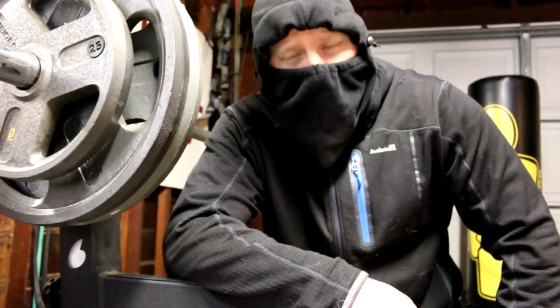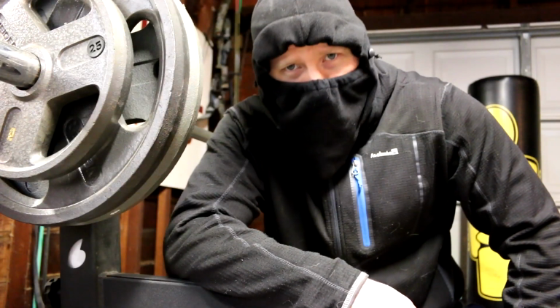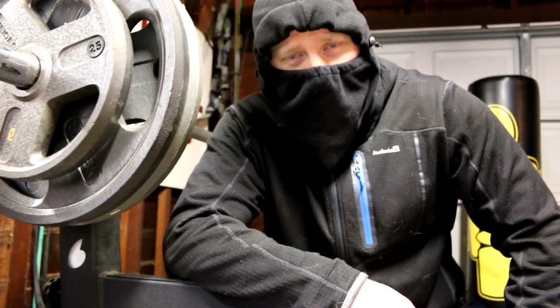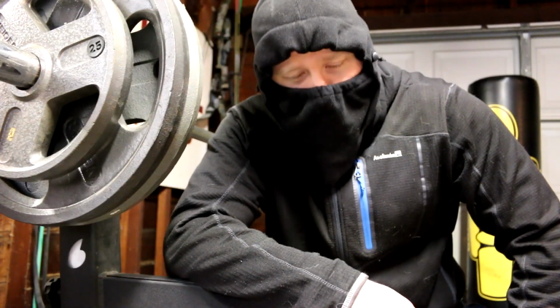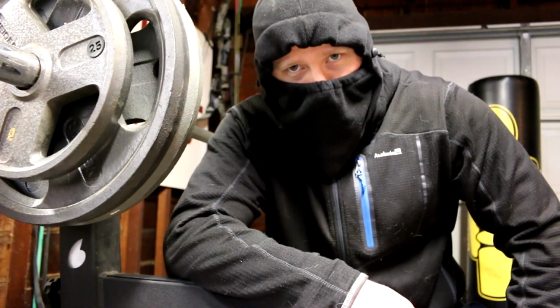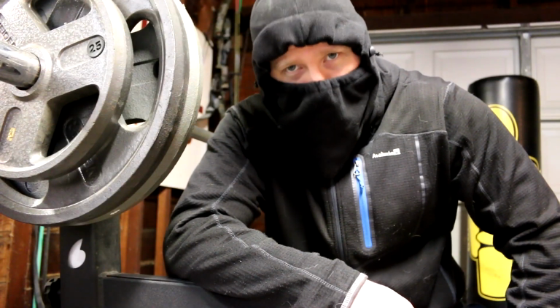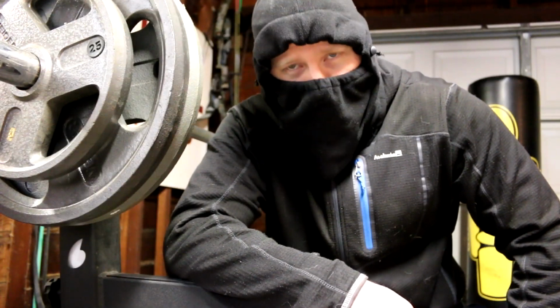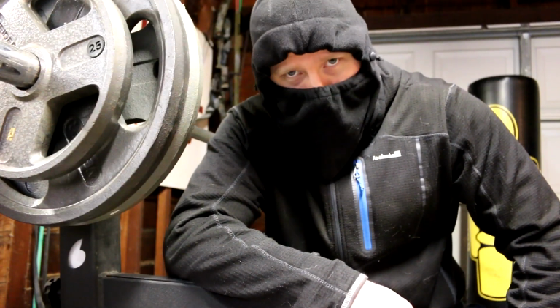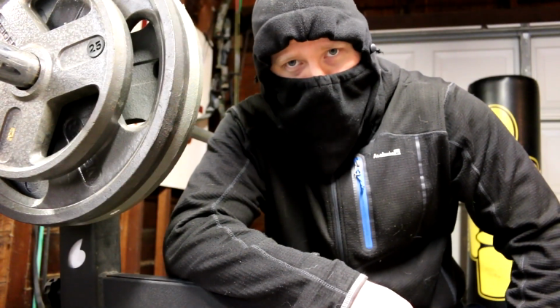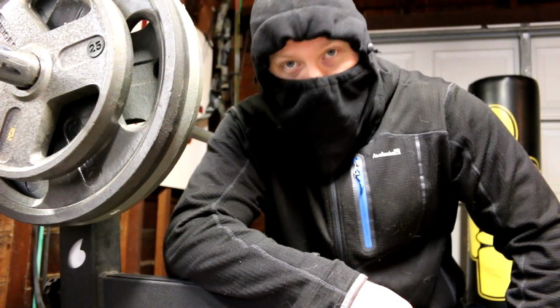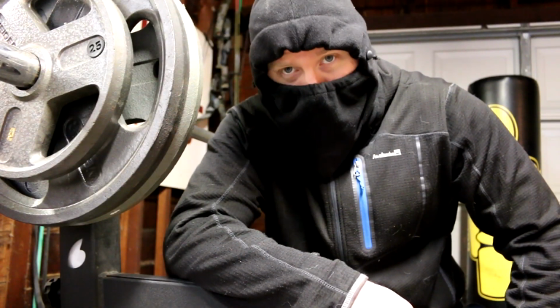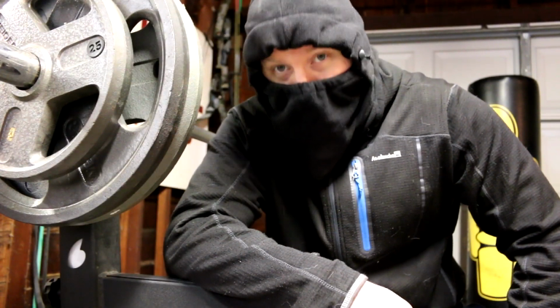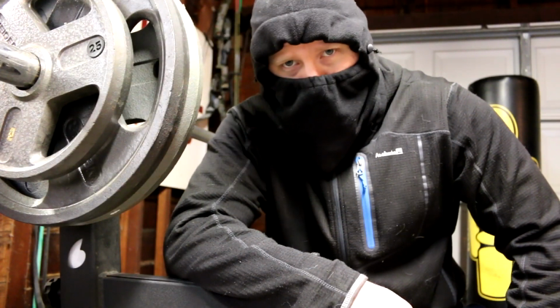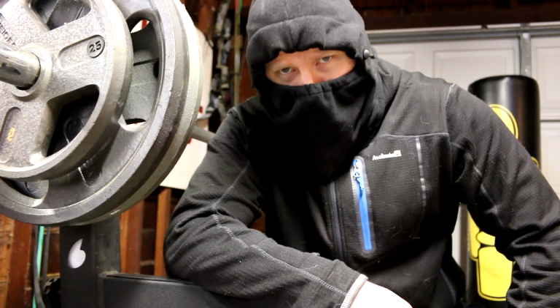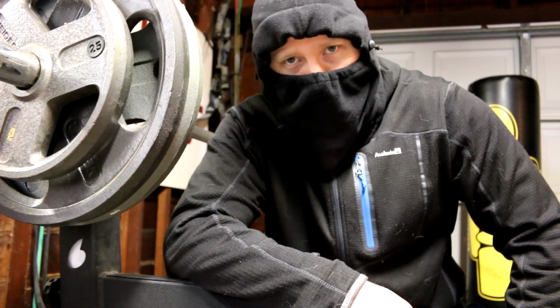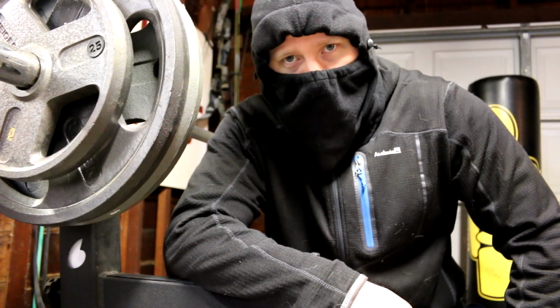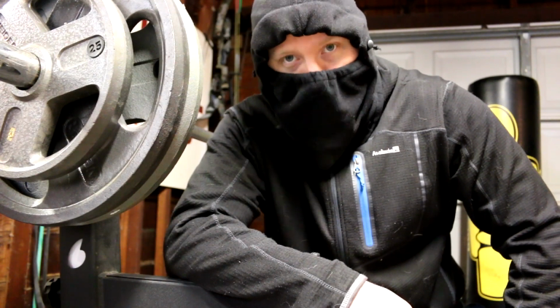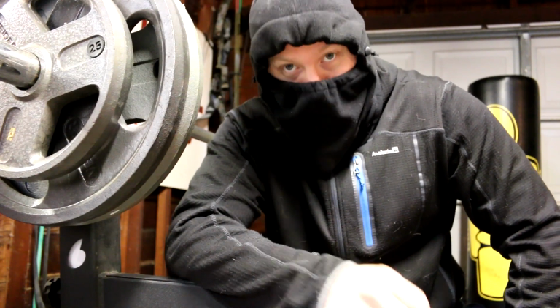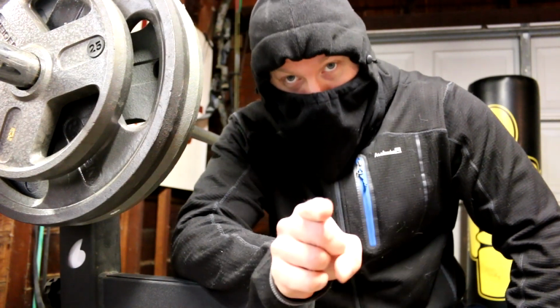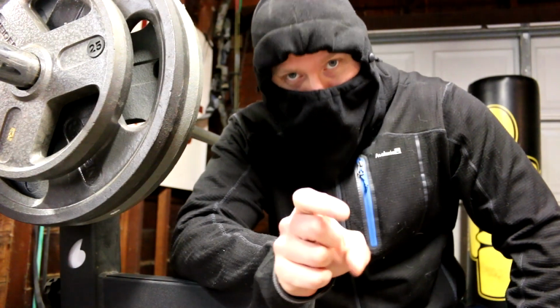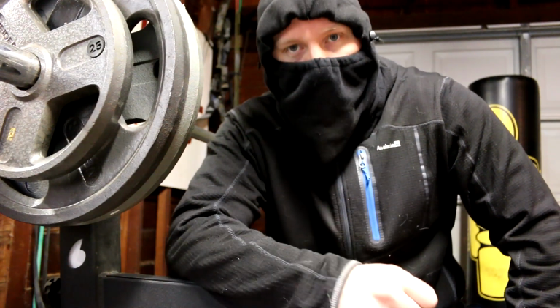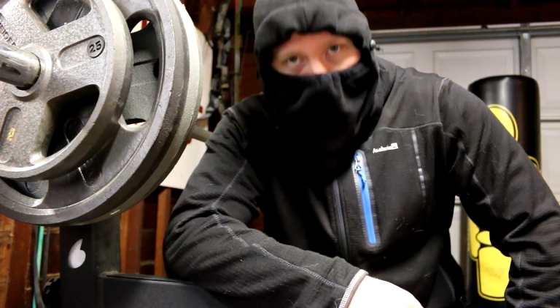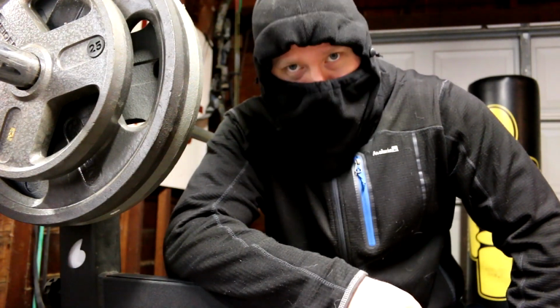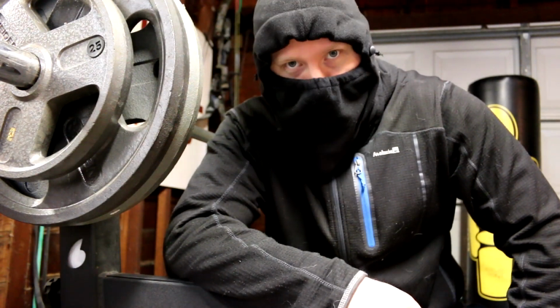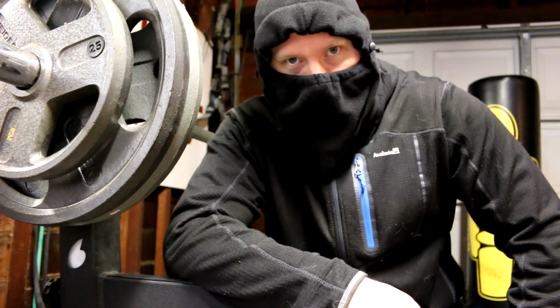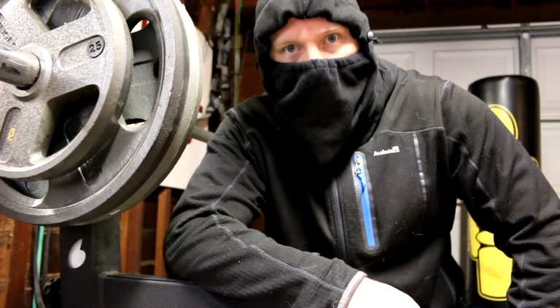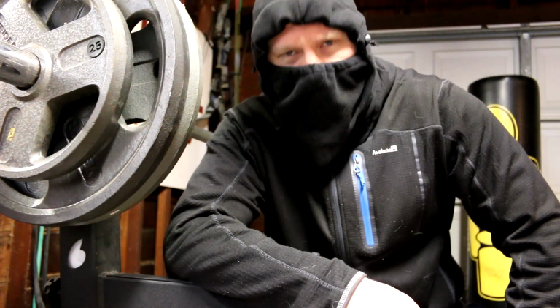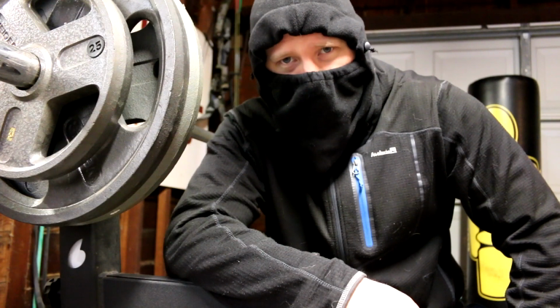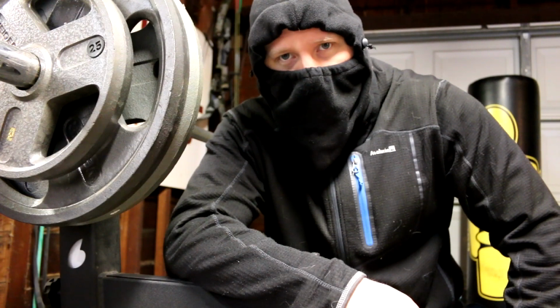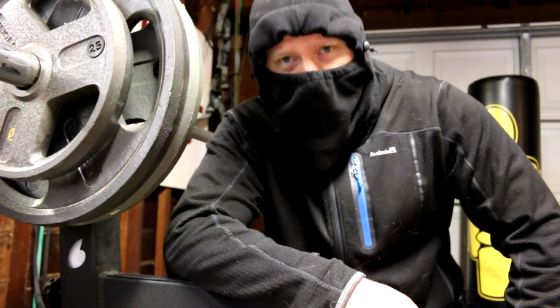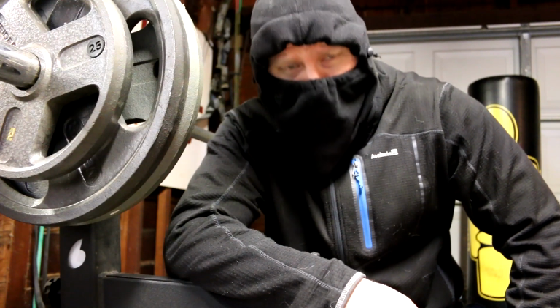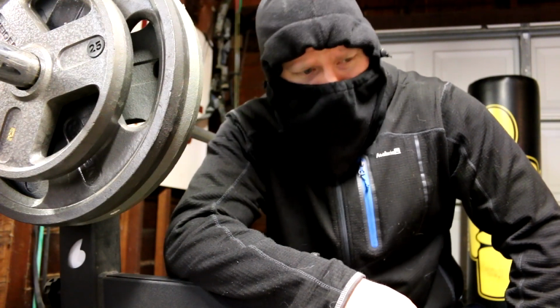Subscribers and fans, Iceman here. So in this video today, I will show you how to do Viking Rolls. Yes, Viking Rolls.